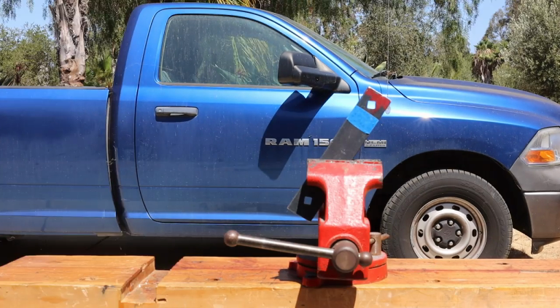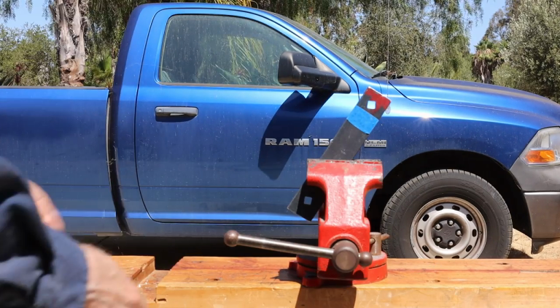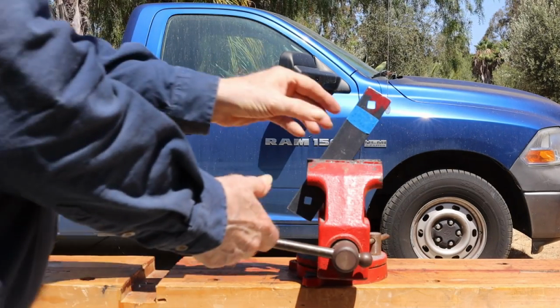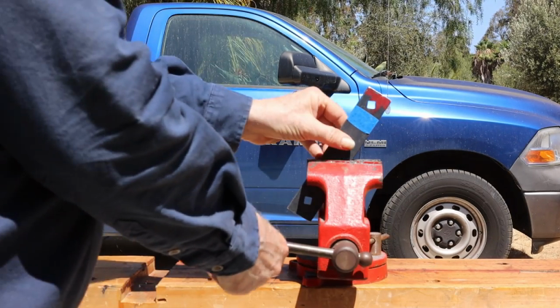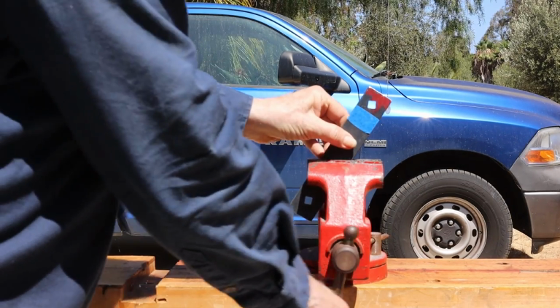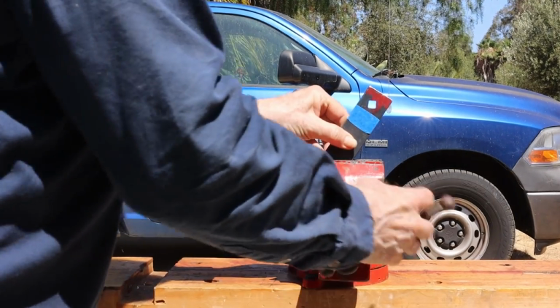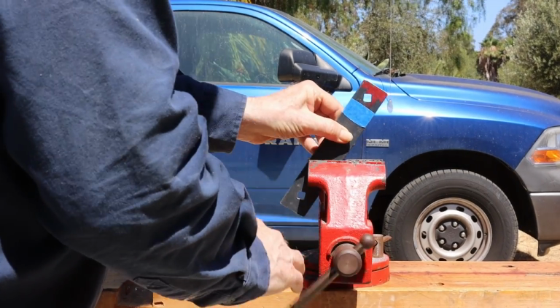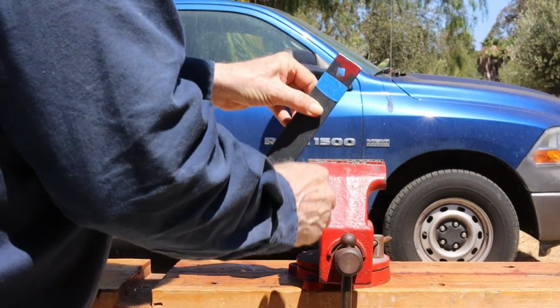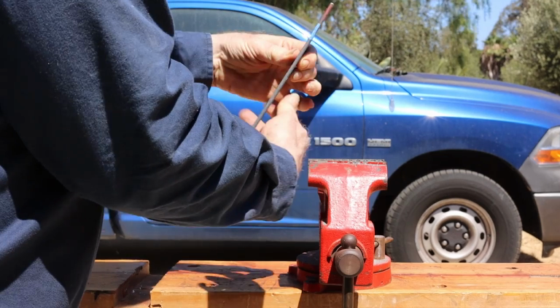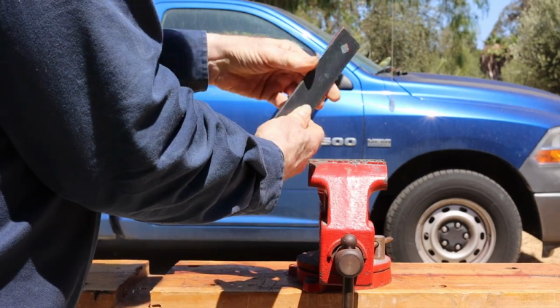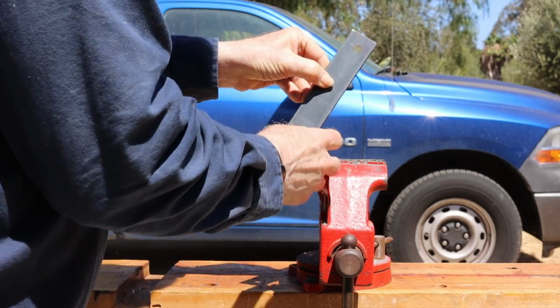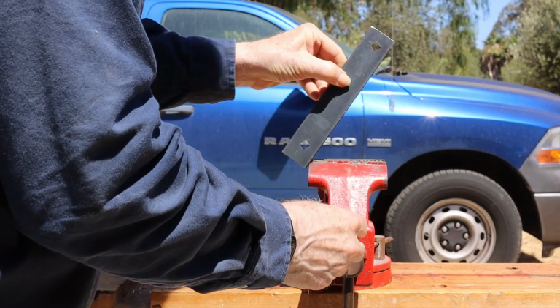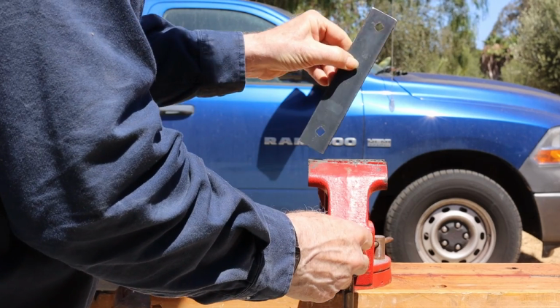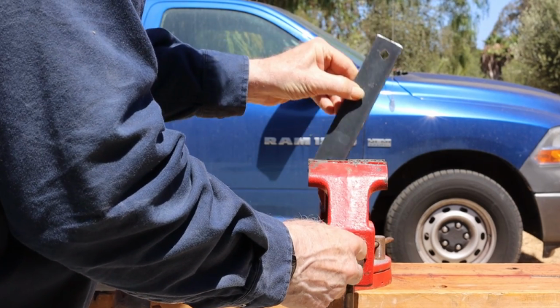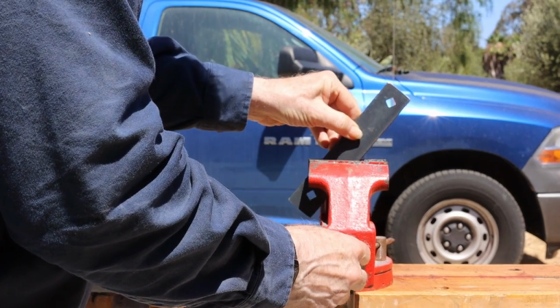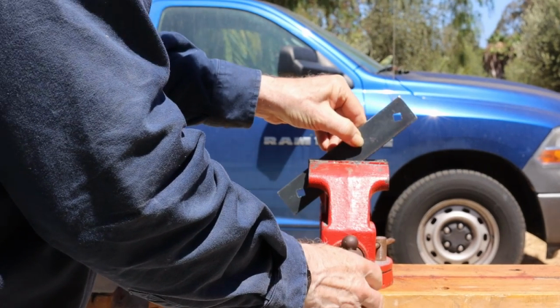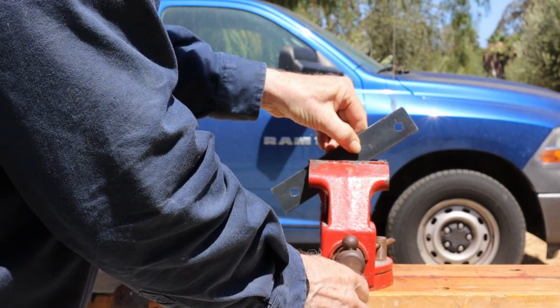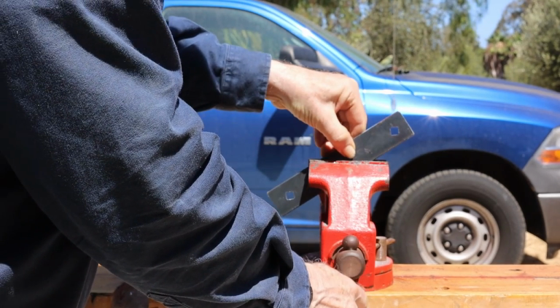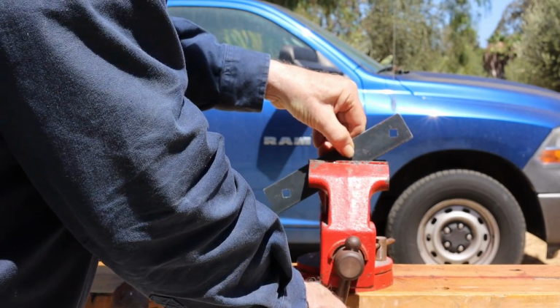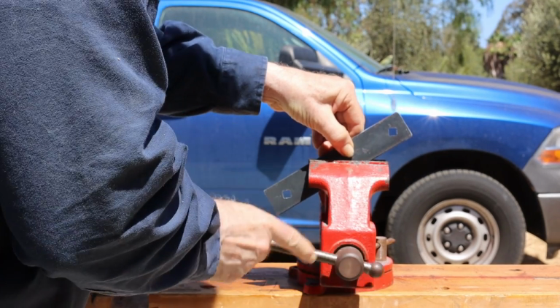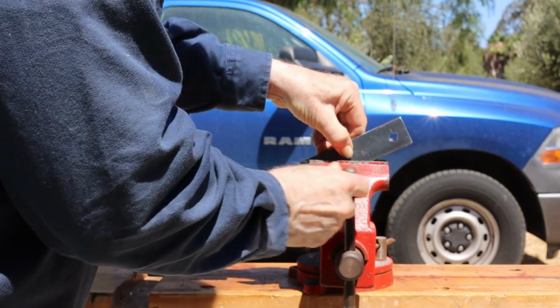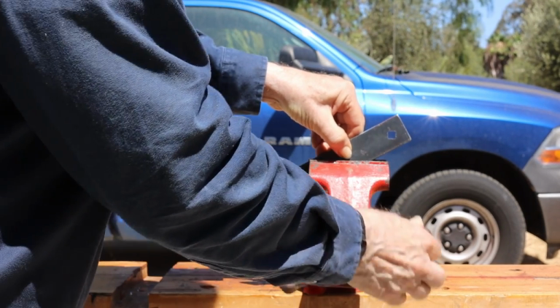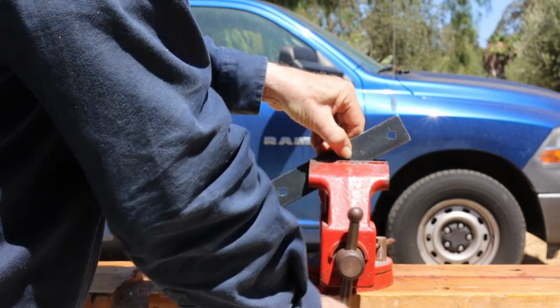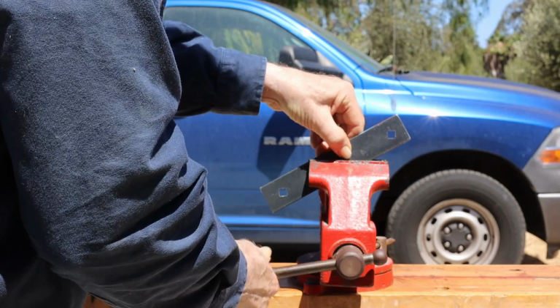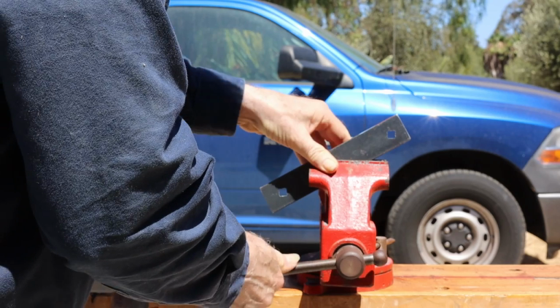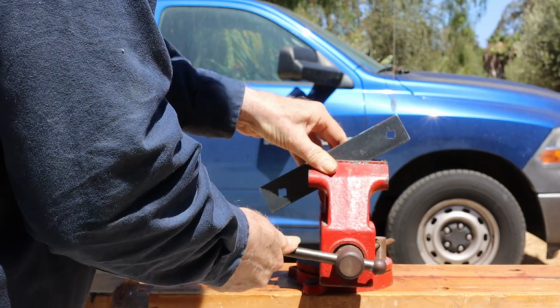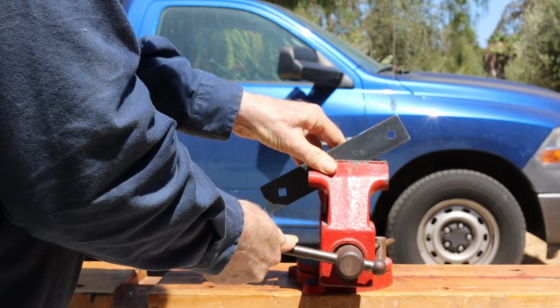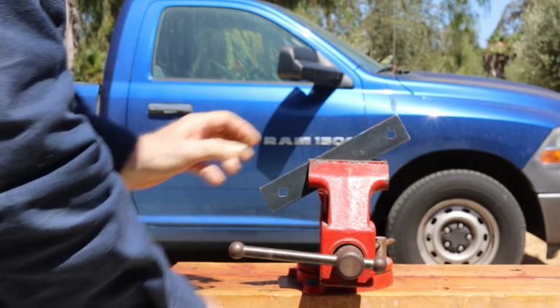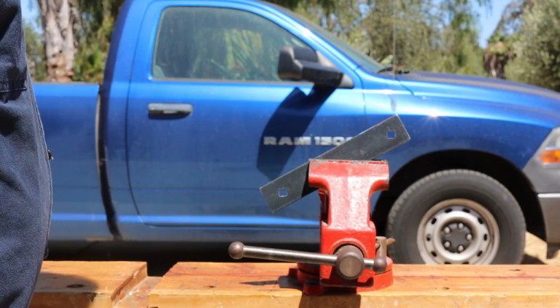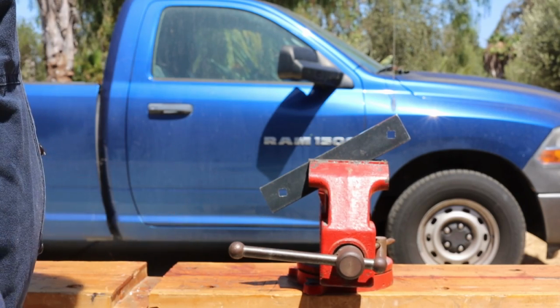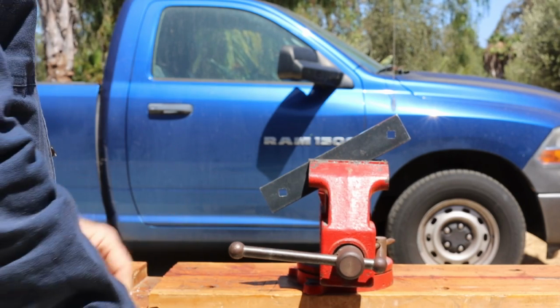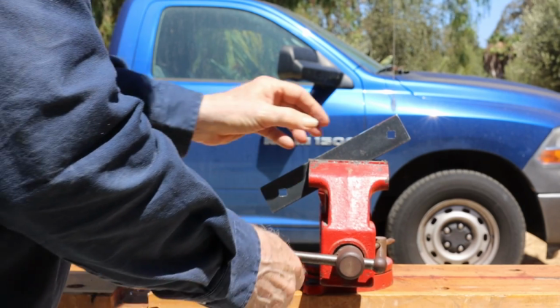This side marks the blue painter's tape as 30 degrees from vertical. Flip it over and it is 60 degrees from vertical. Both ends are the same on each side.